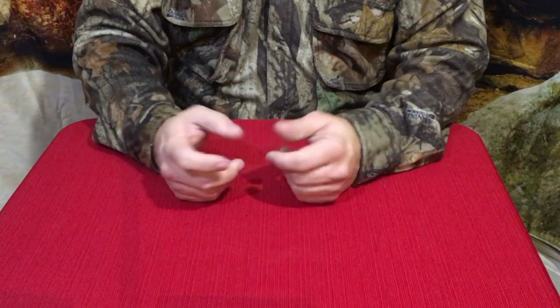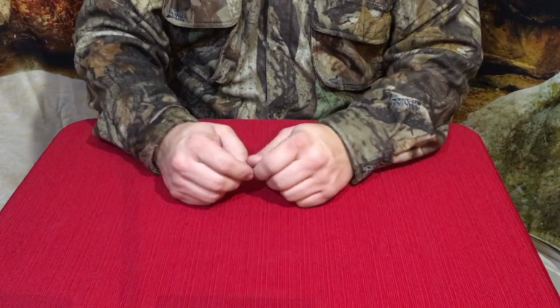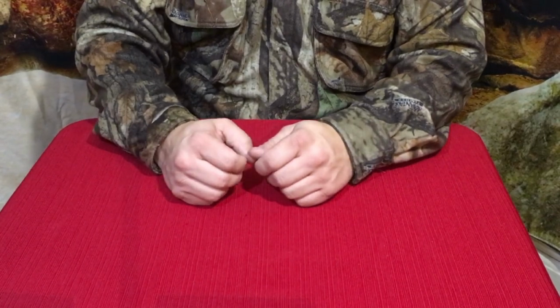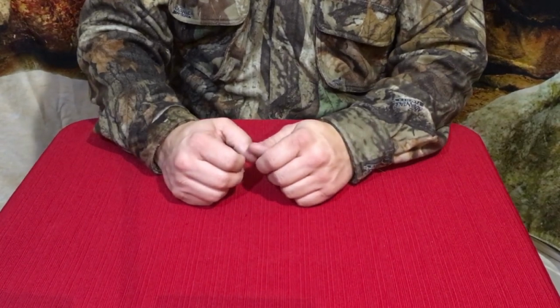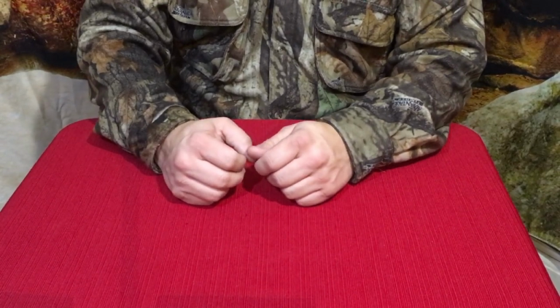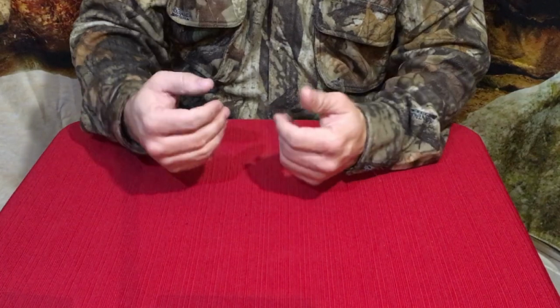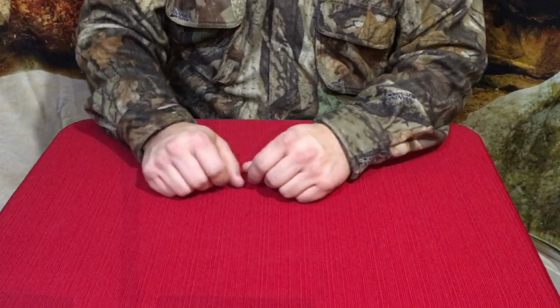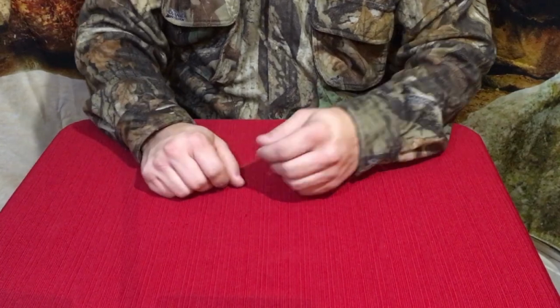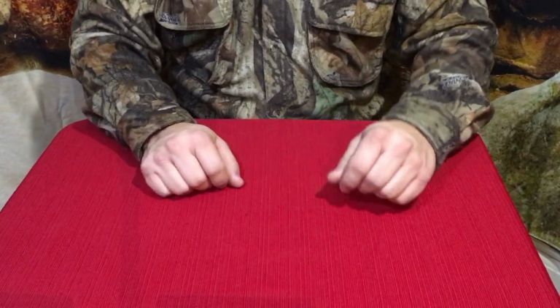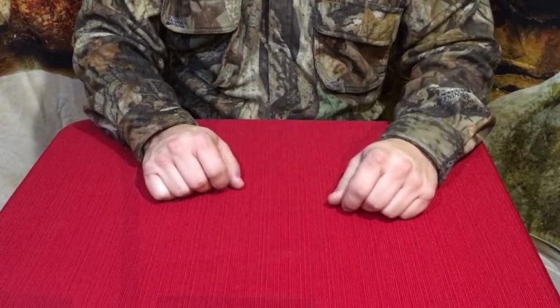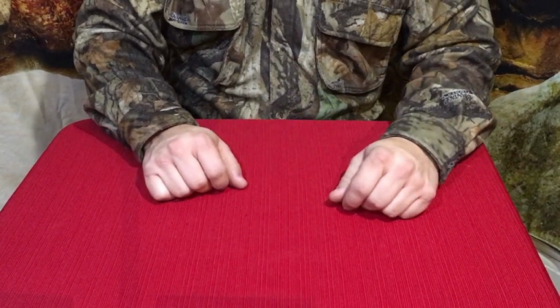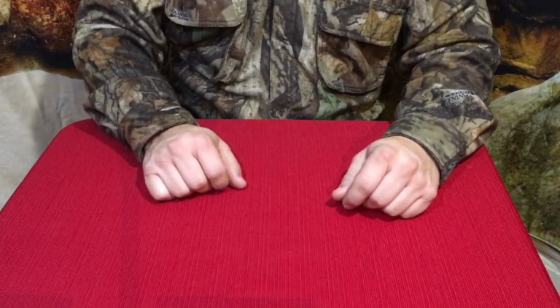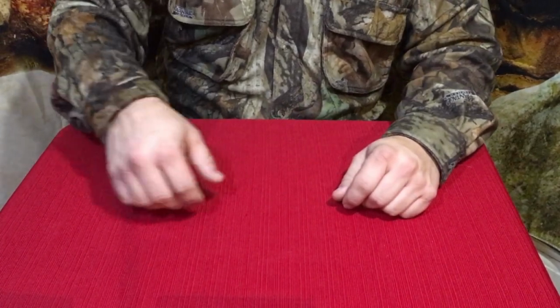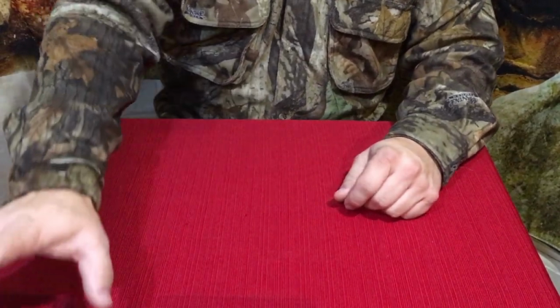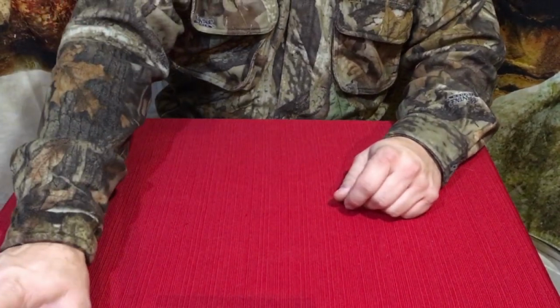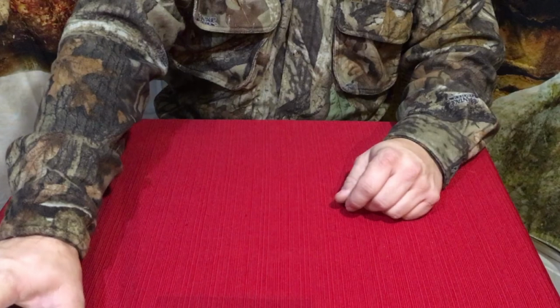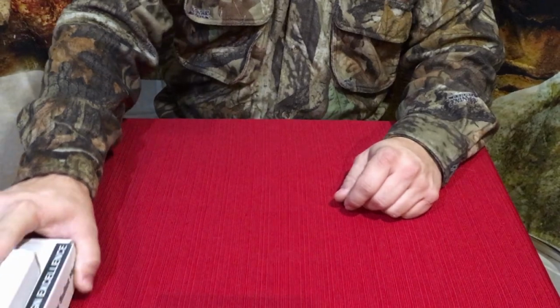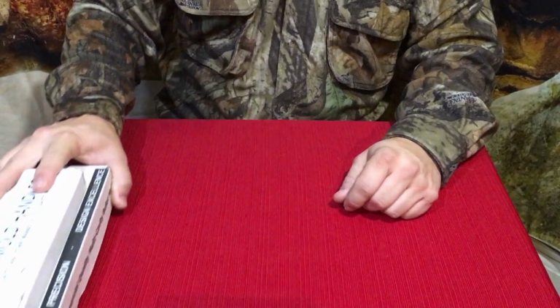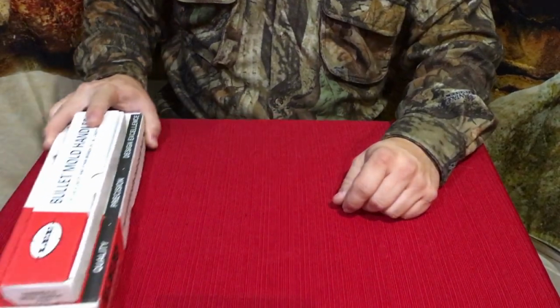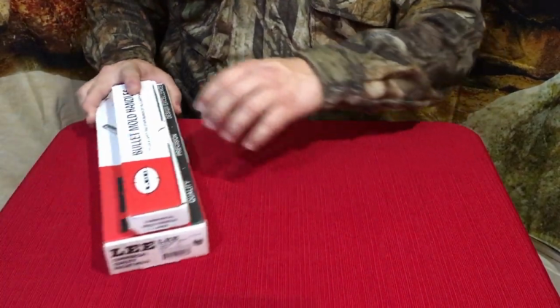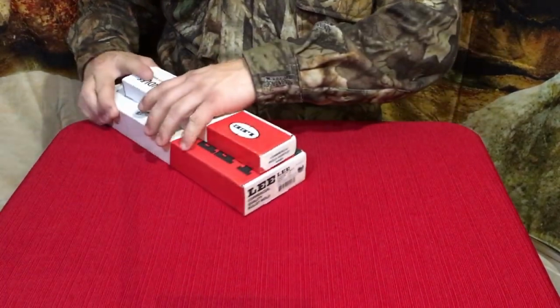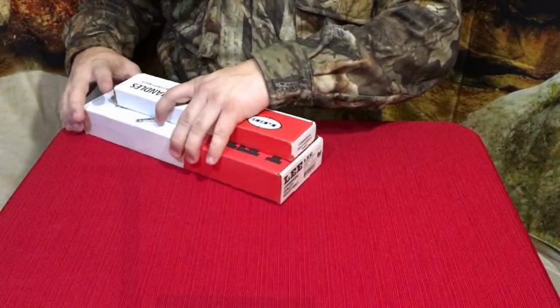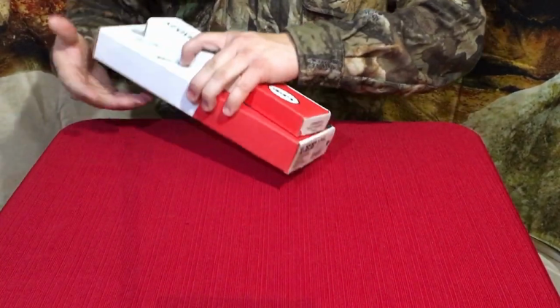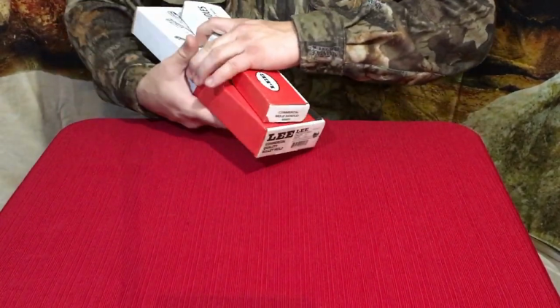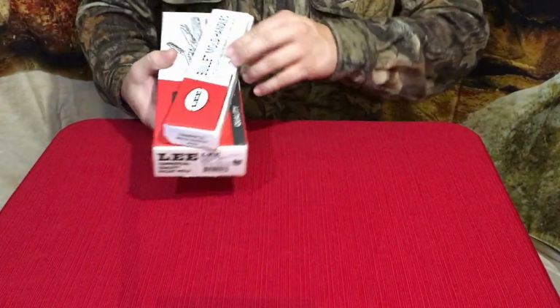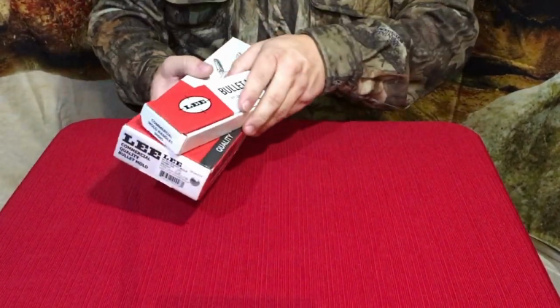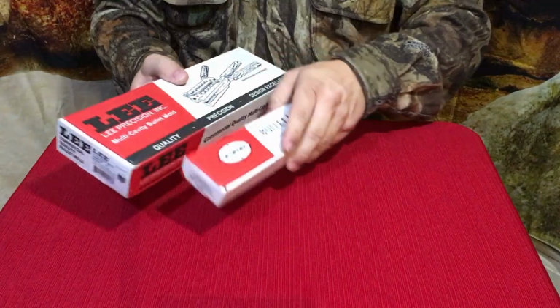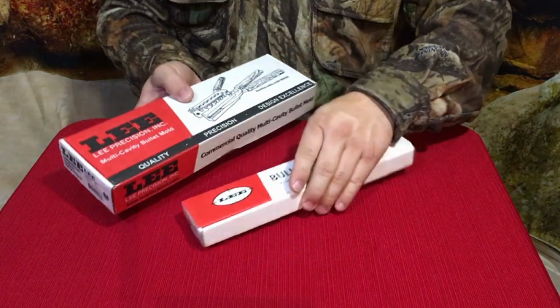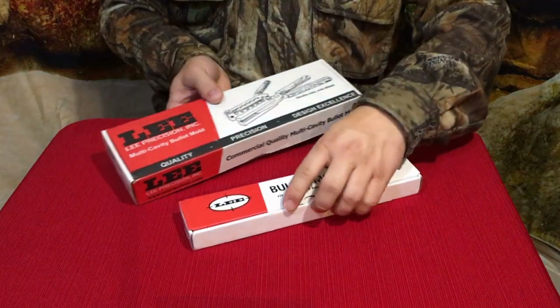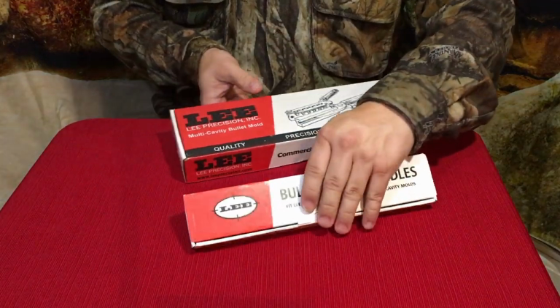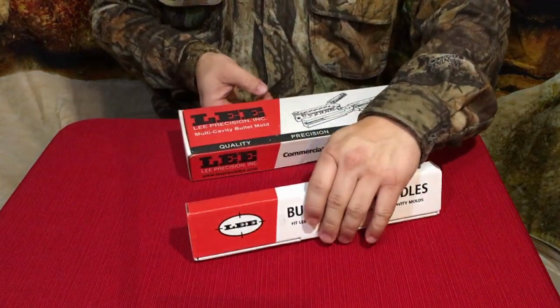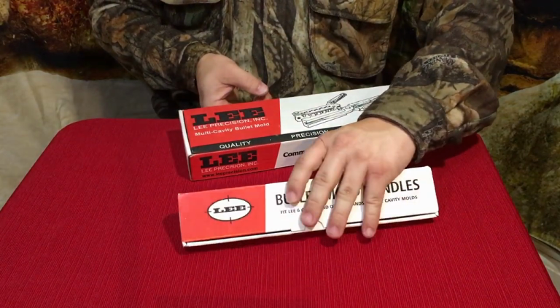Hello everybody. Welcome back to the World of Me. My name's Cougar and this is another episode from the Amazon review series. I actually have two pieces in today and they're both for the same thing and they're both by the same company, and that is Lee.